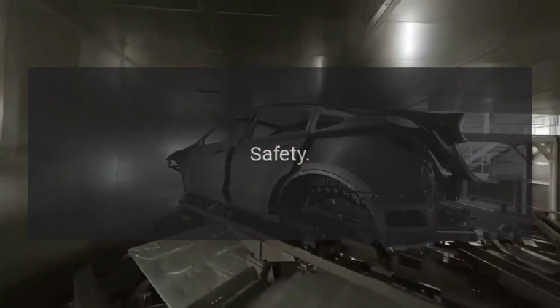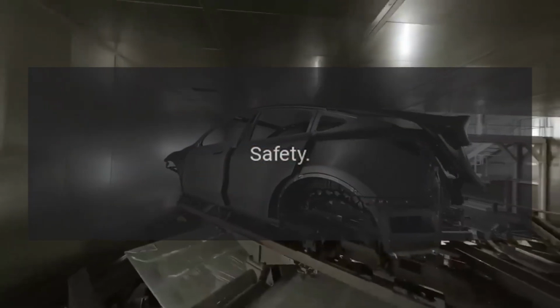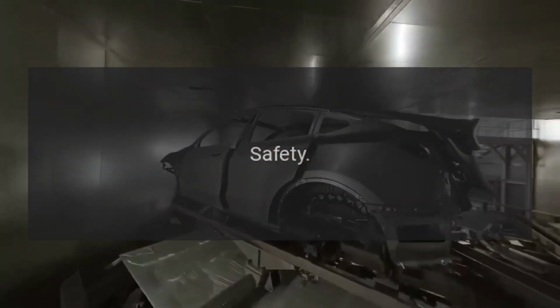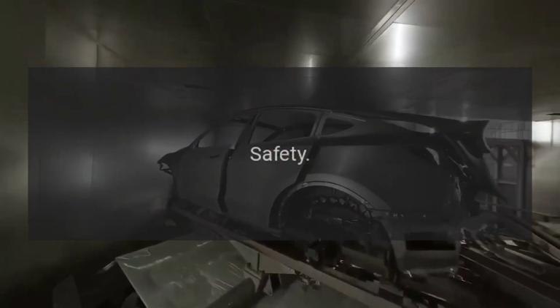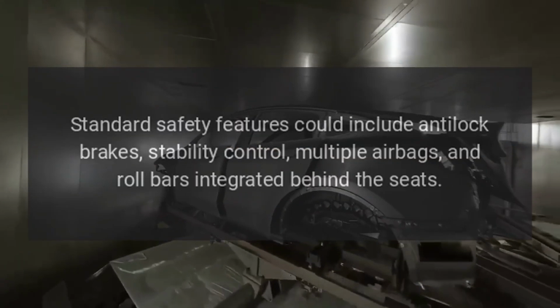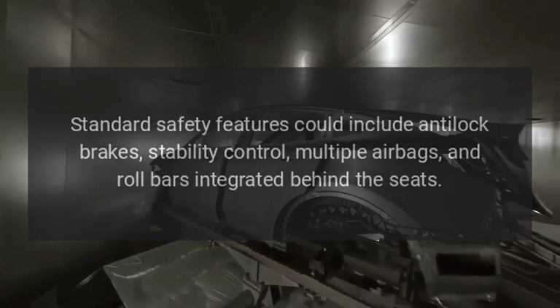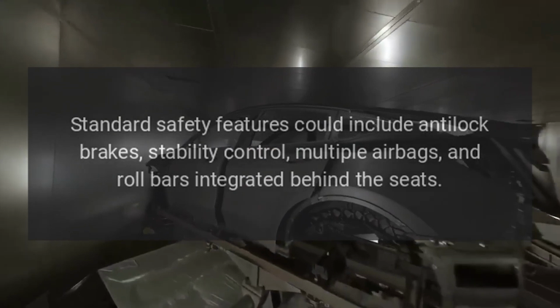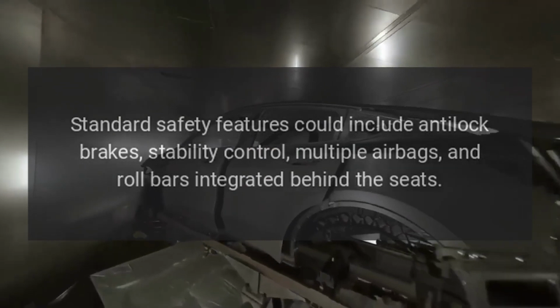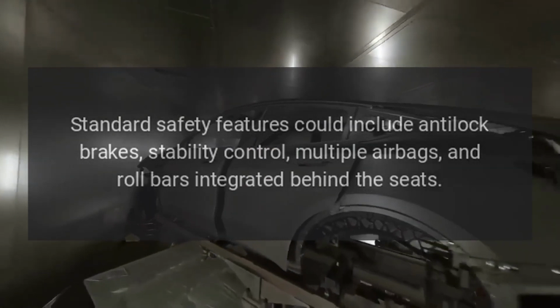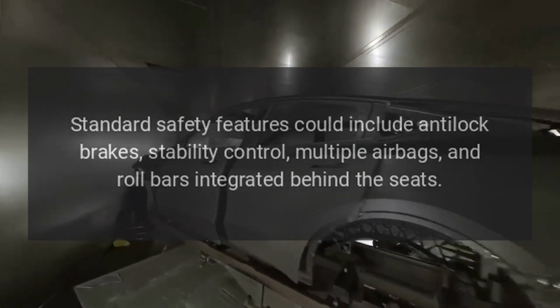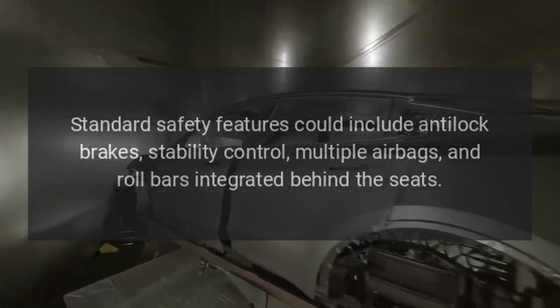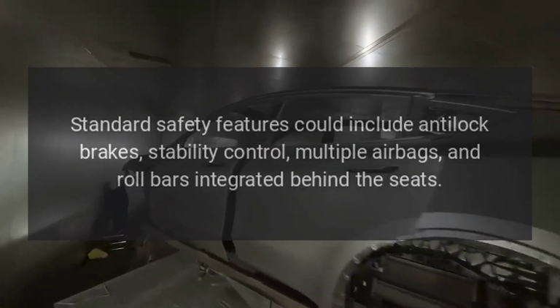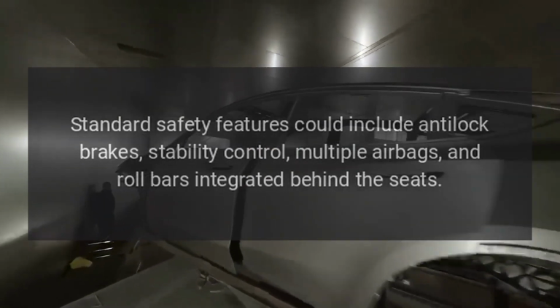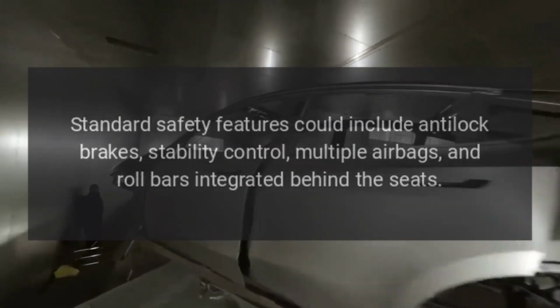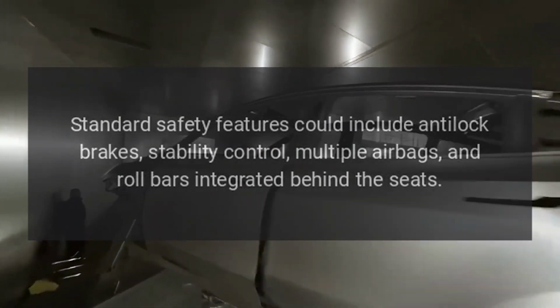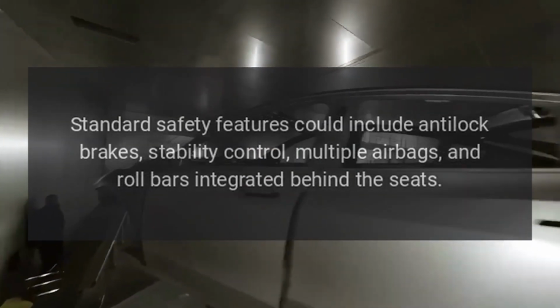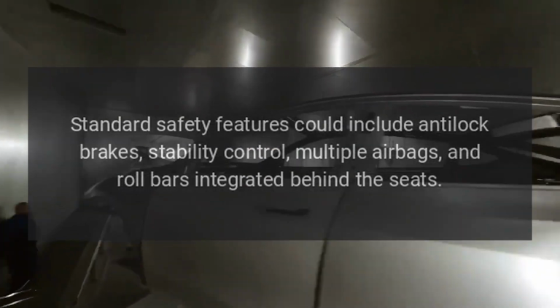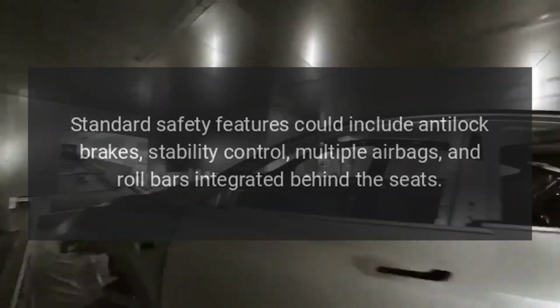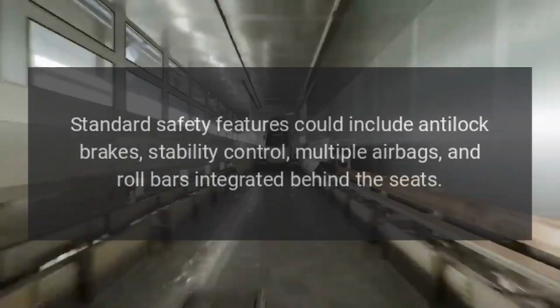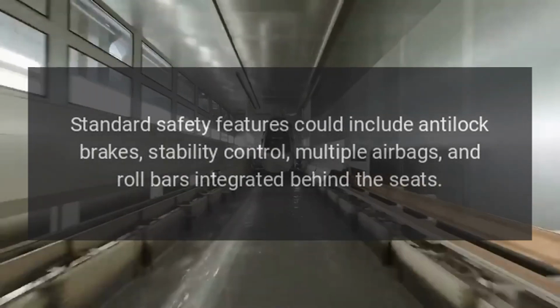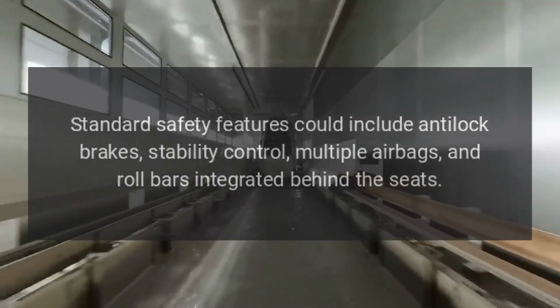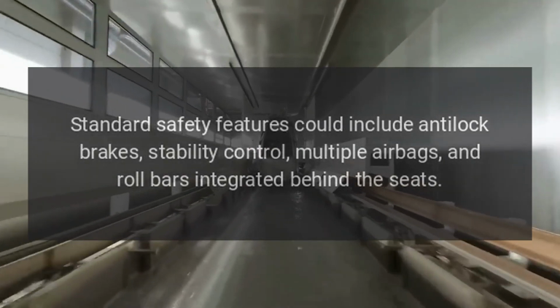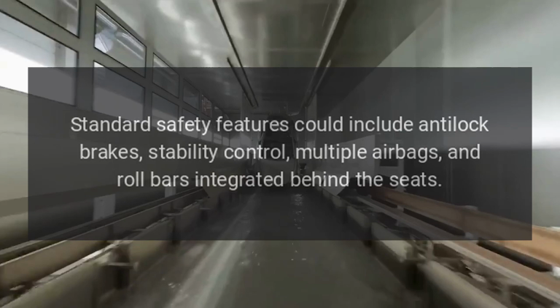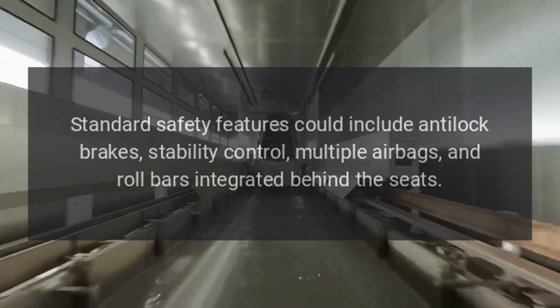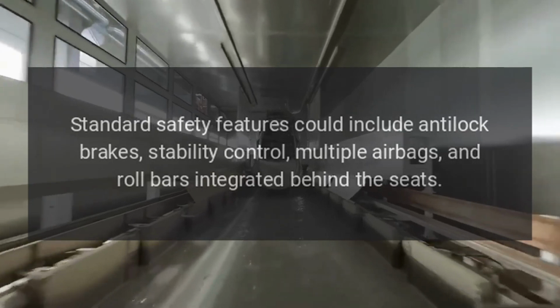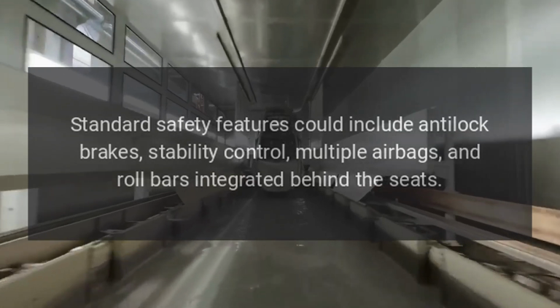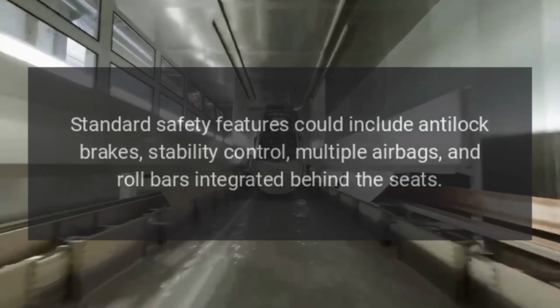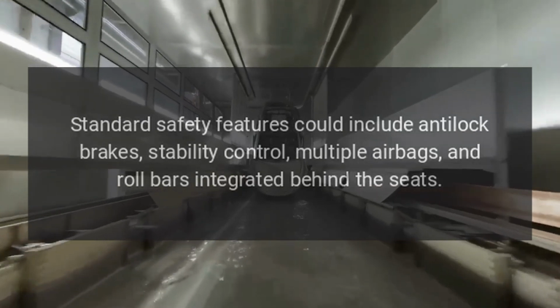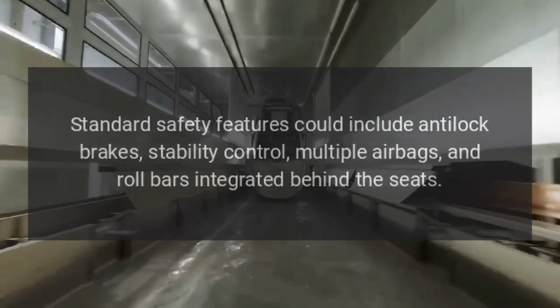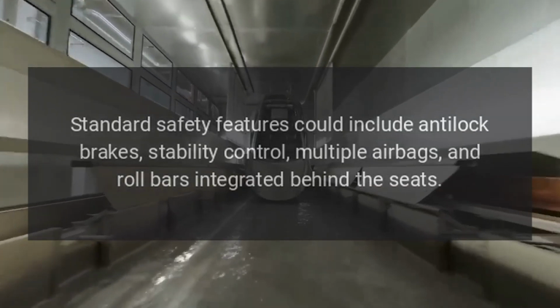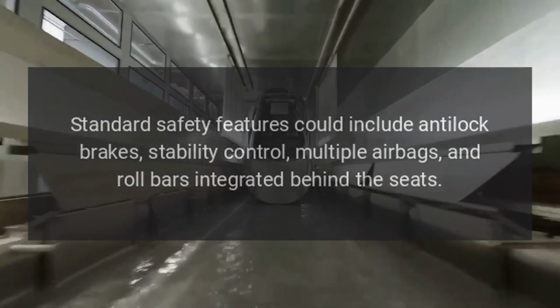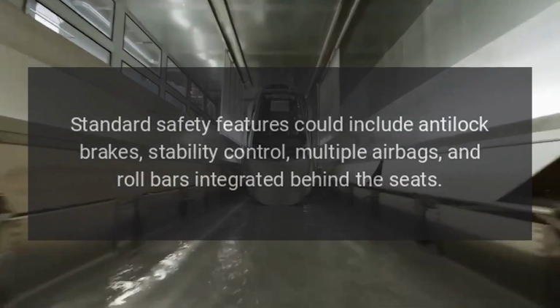Safety: standard safety features could include anti-lock brakes, stability control, multiple airbags, and roll bars integrated behind the seats.